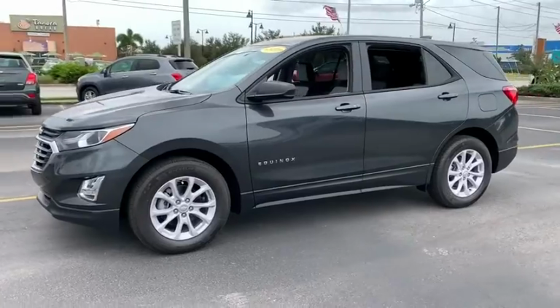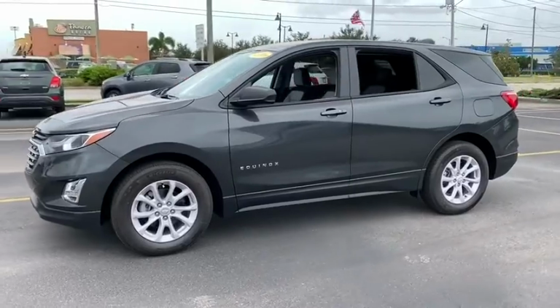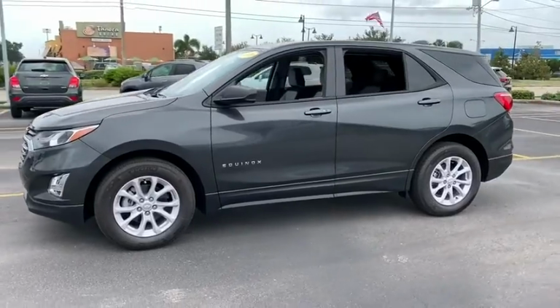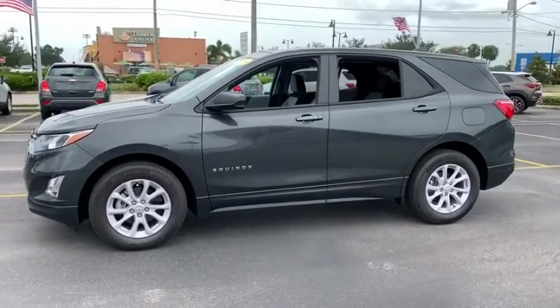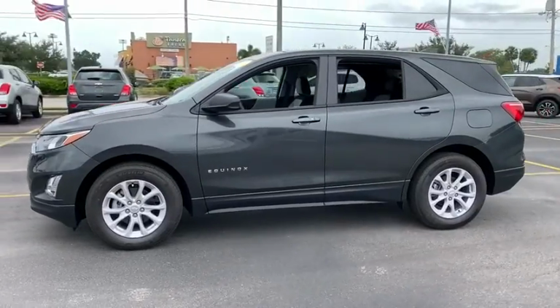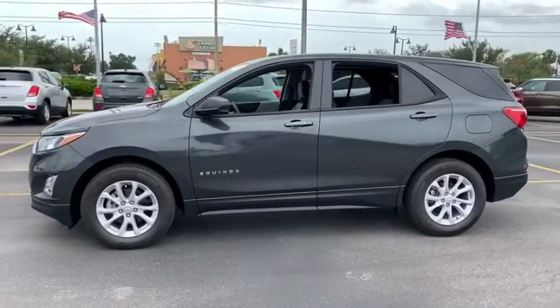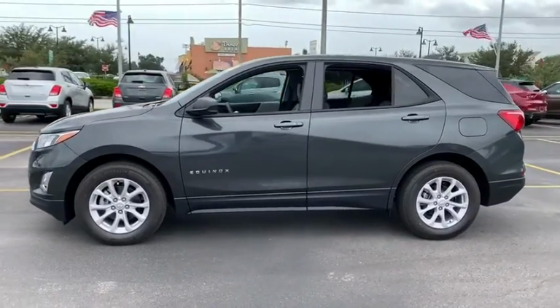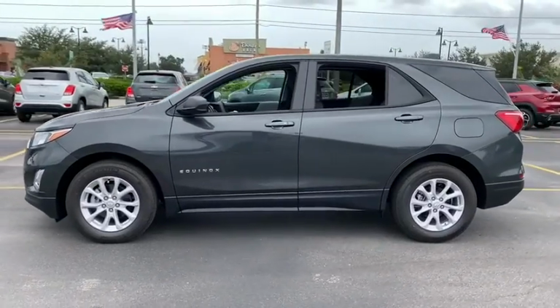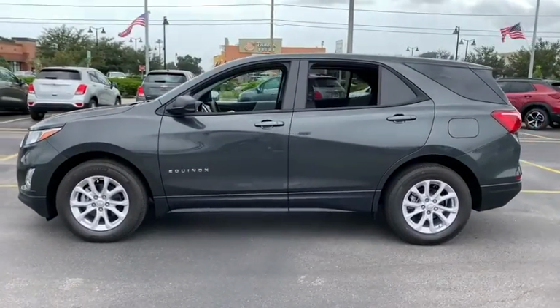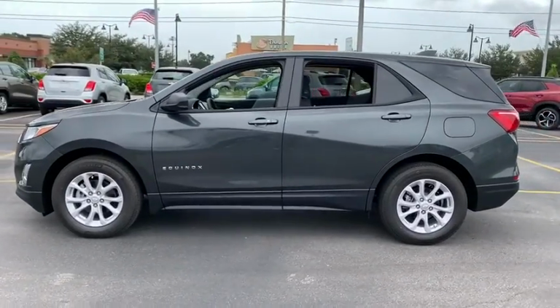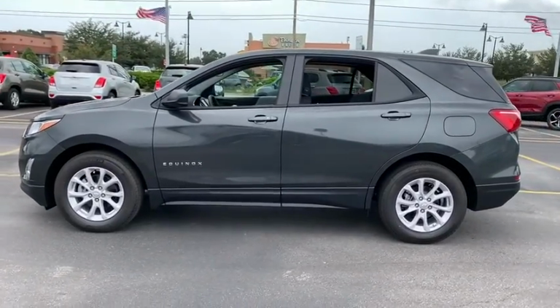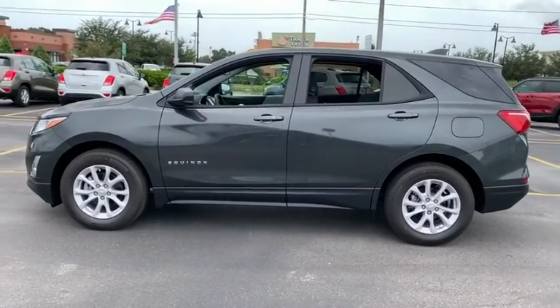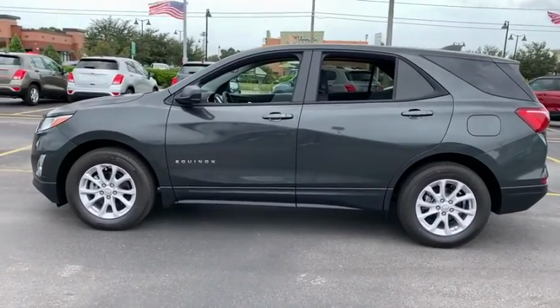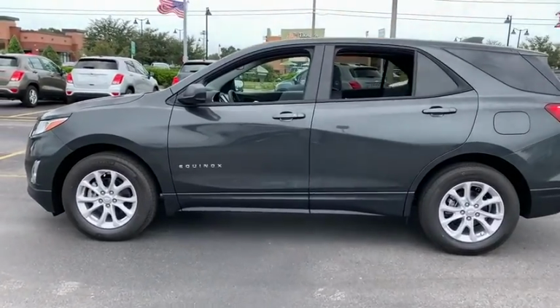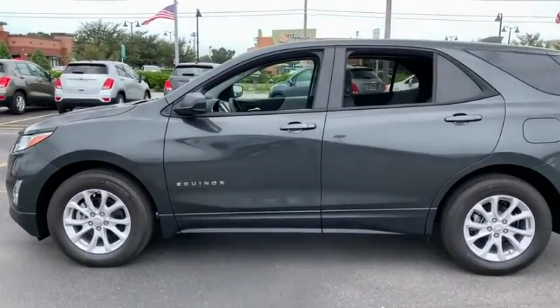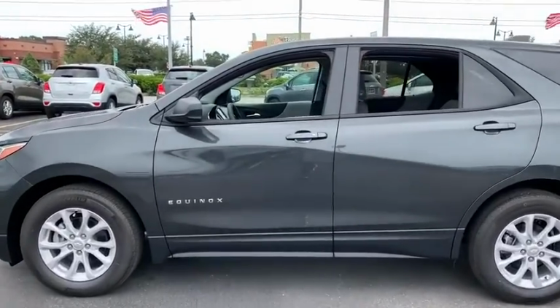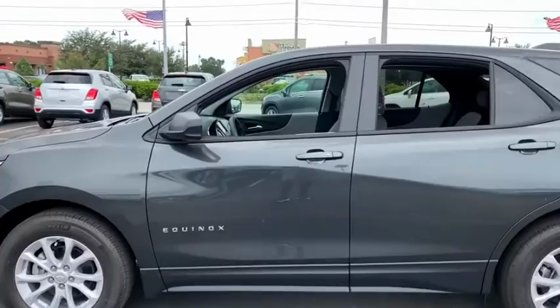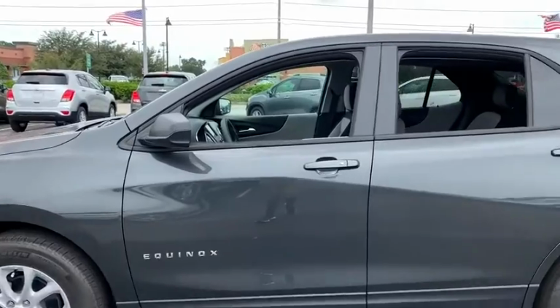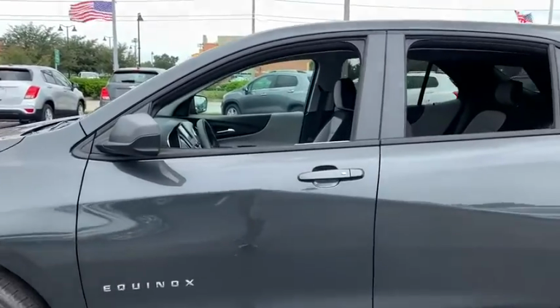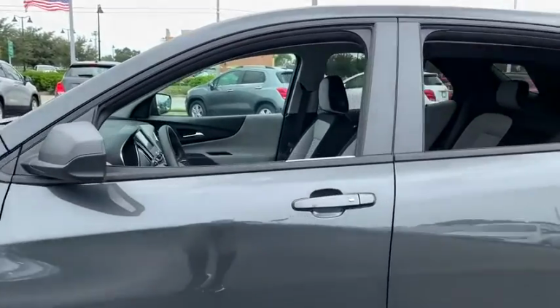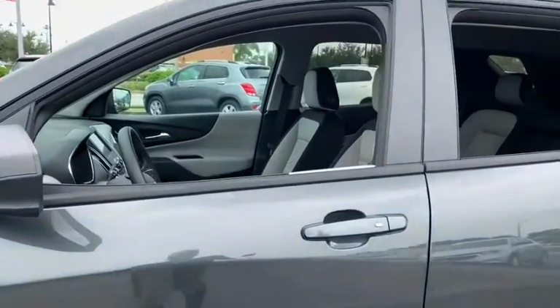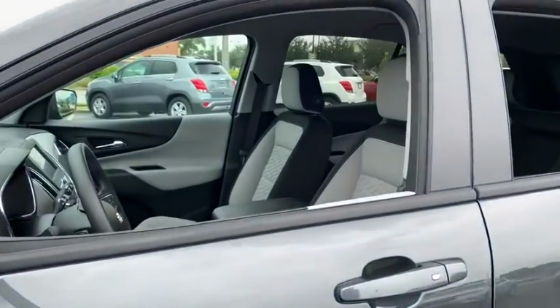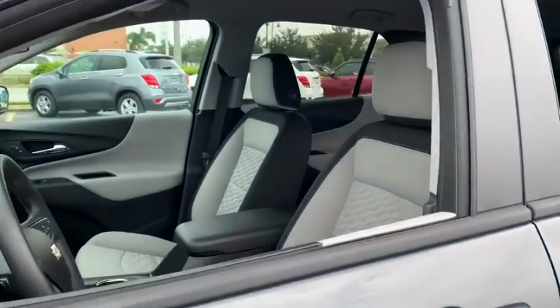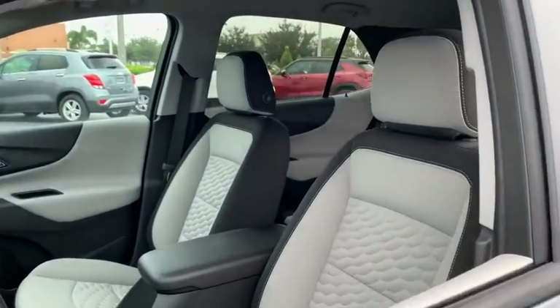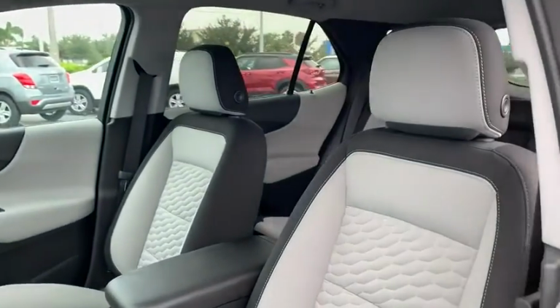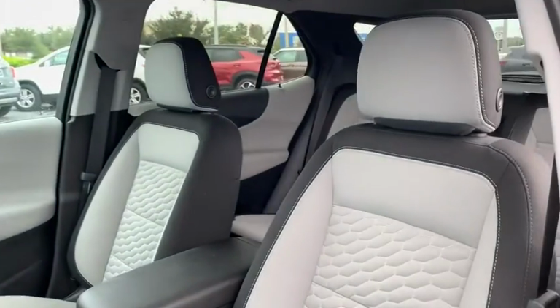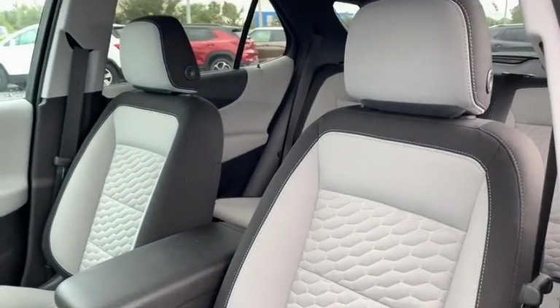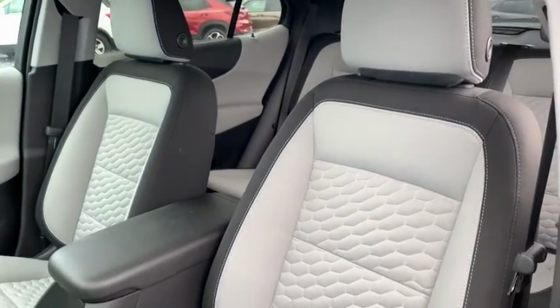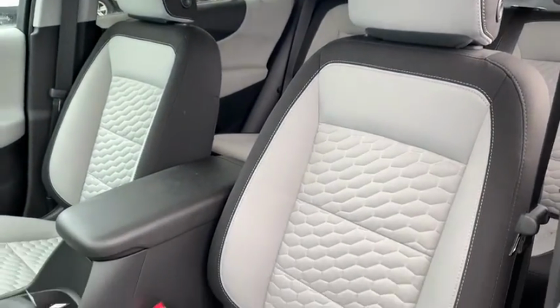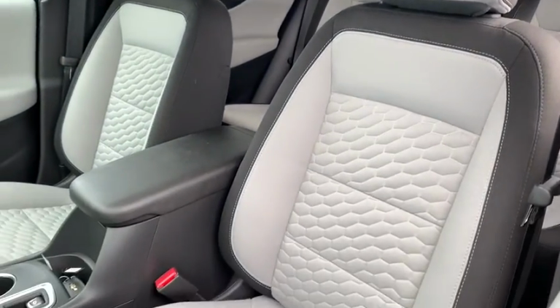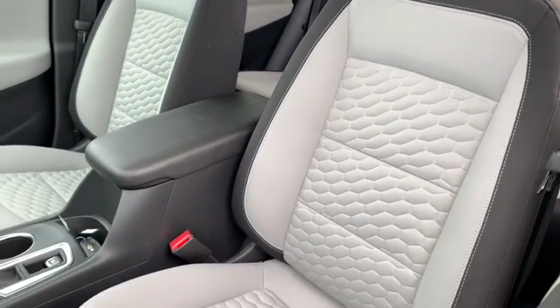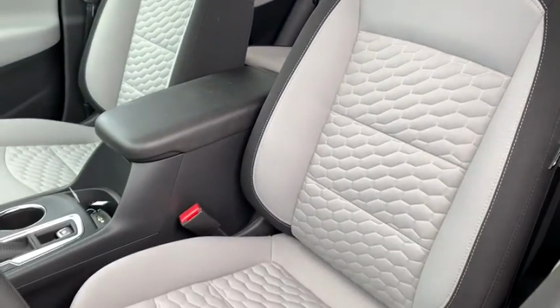Keyless entry, backup camera, adjustable steering wheel, ABS four-wheel, keyless start, cruise control, front floor mats, four-wheel disc brakes, aluminum wheels.